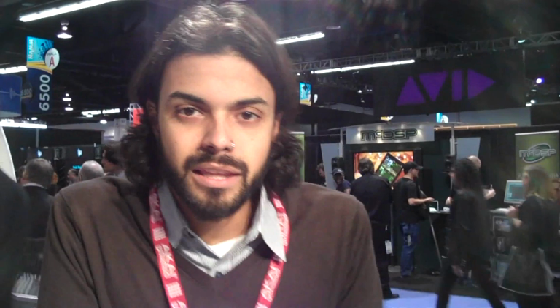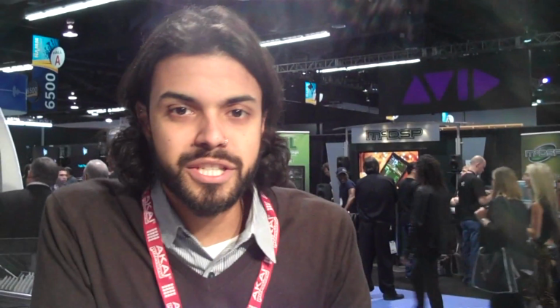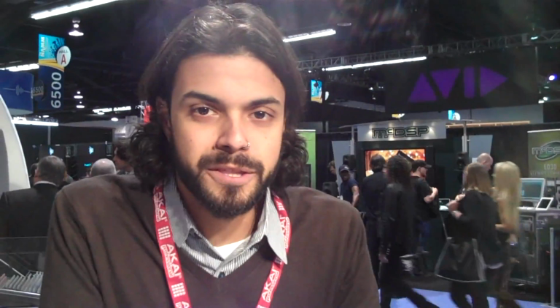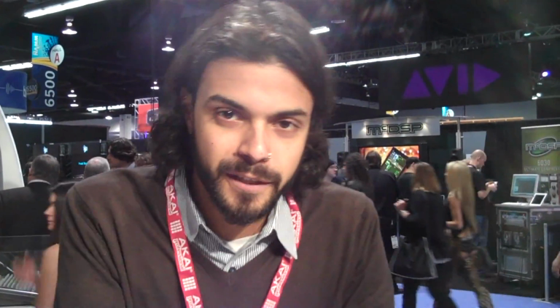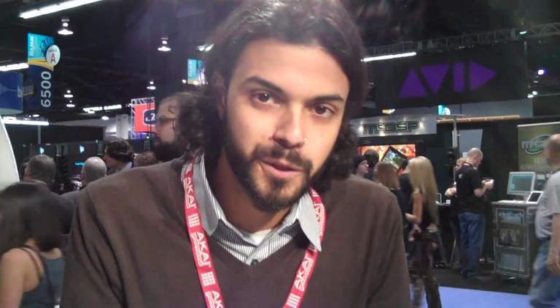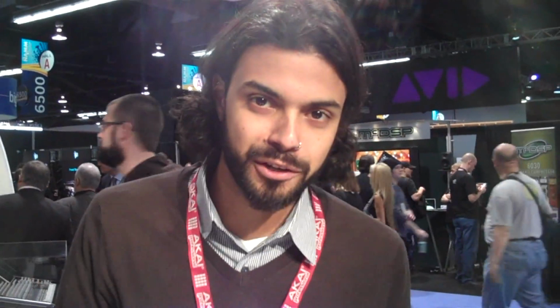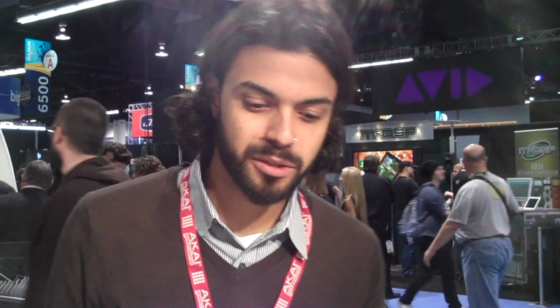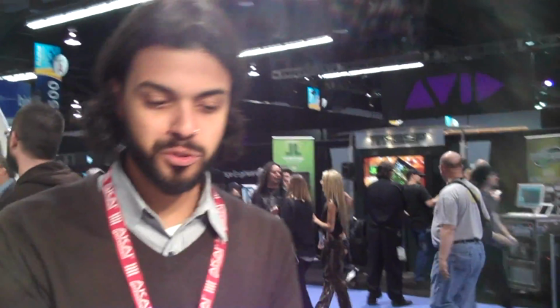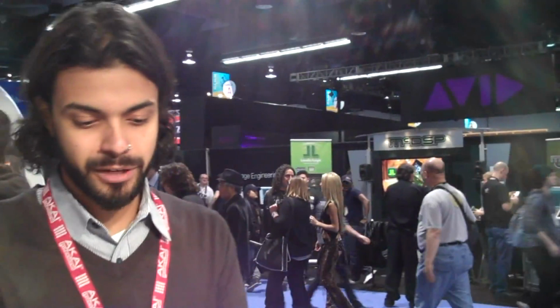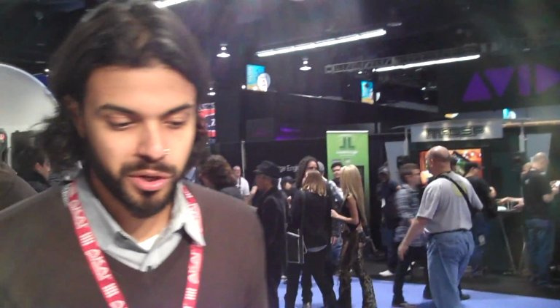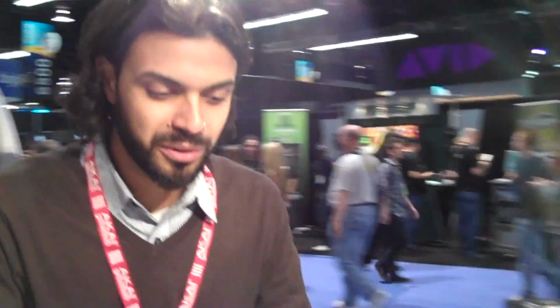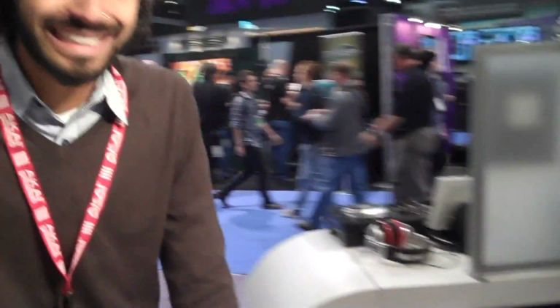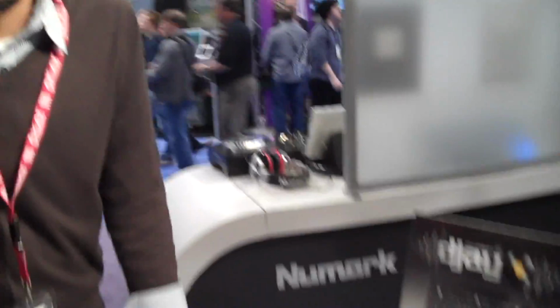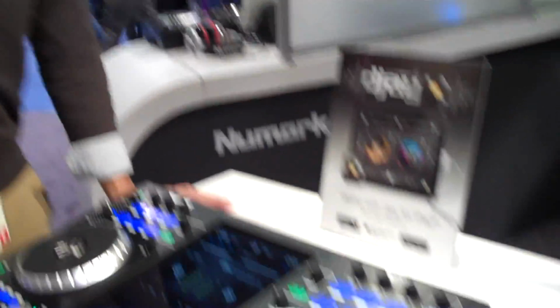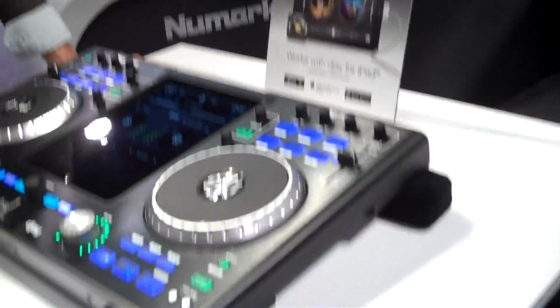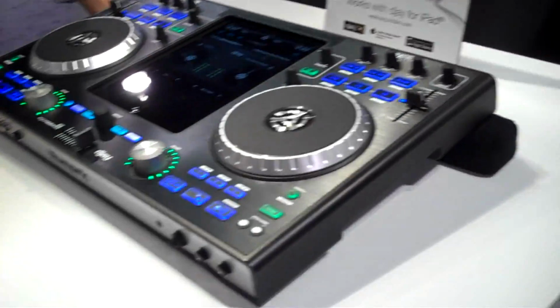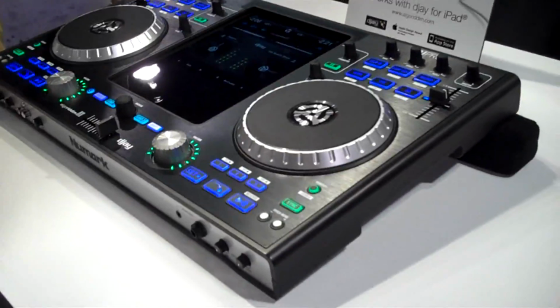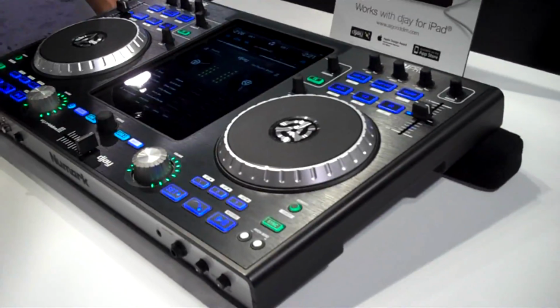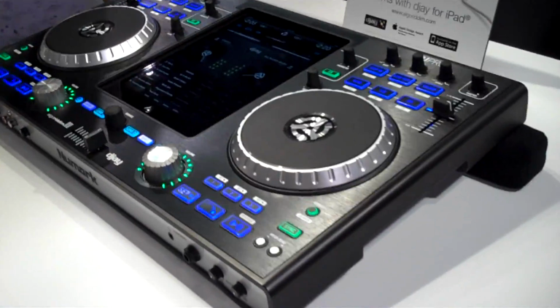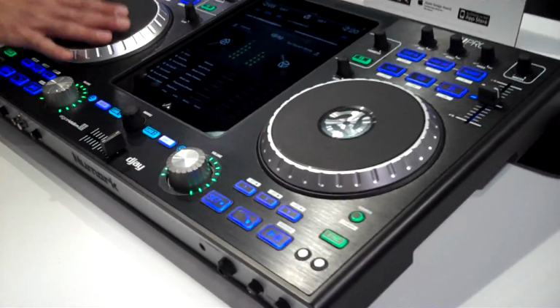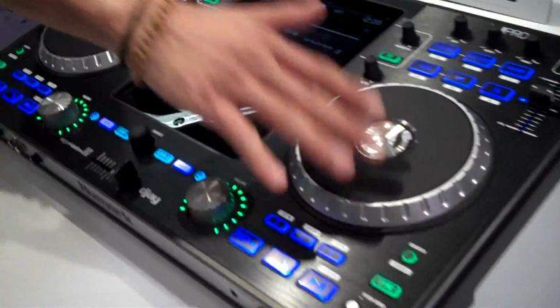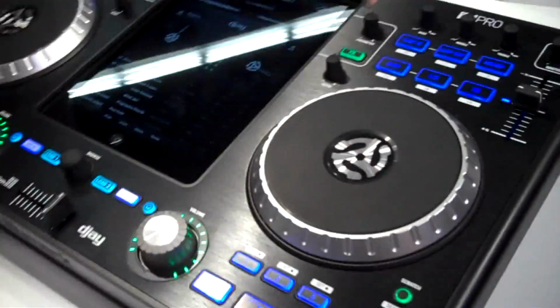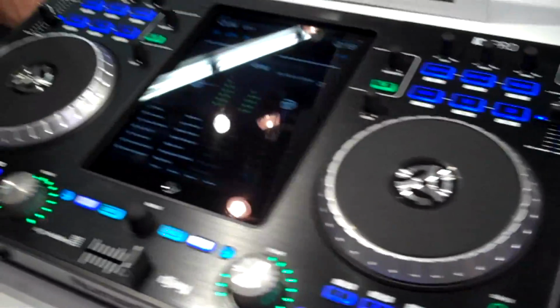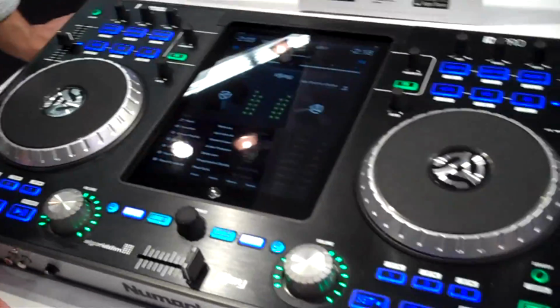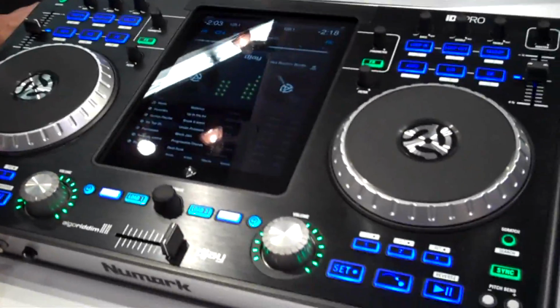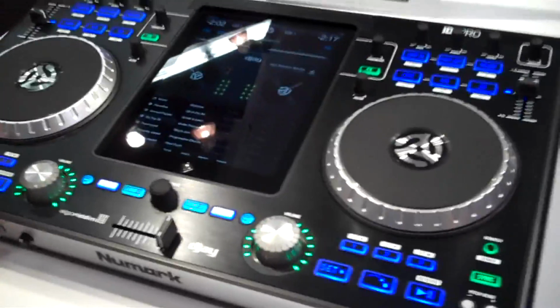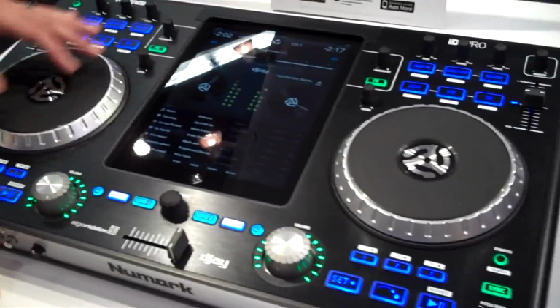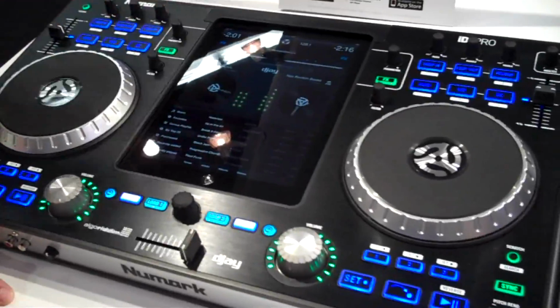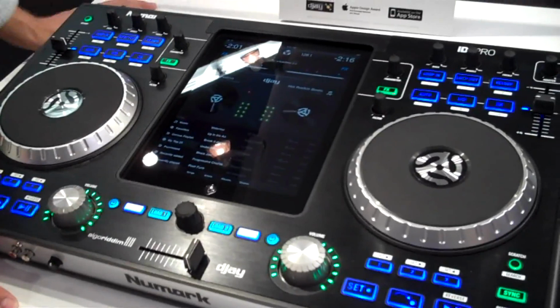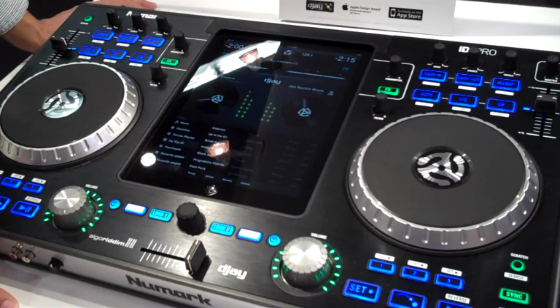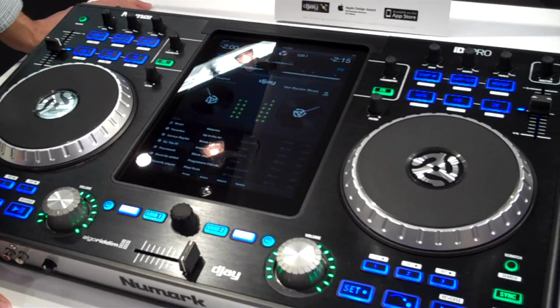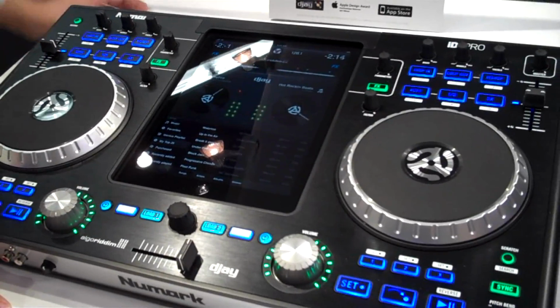Hello from the DJ booth — this is Felix with Numark here at NAMM 2012, ready to show you the new iDJ Pro by Numark. What we have here is a two-deck controller for your iPad. It allows you to control your DJ app.